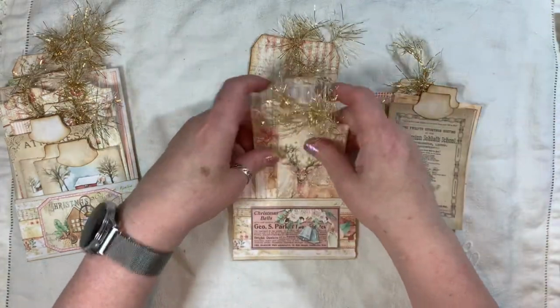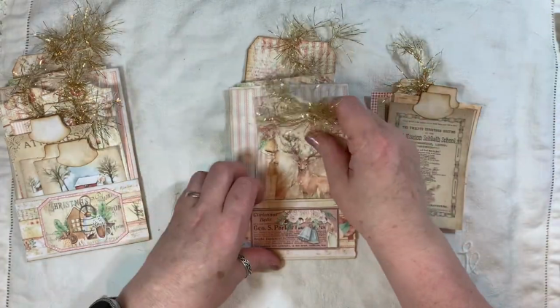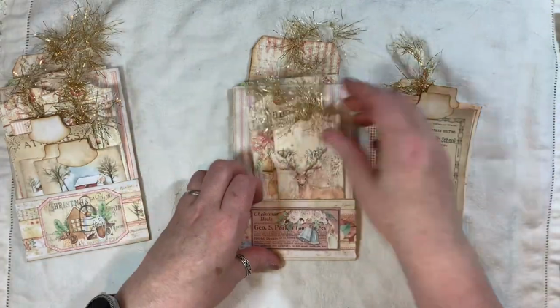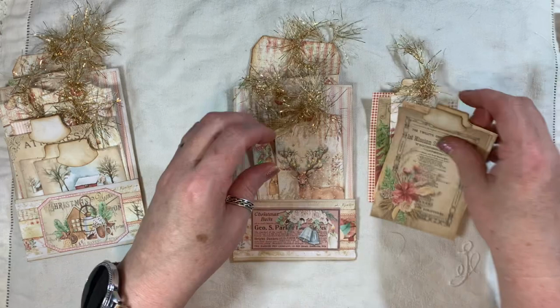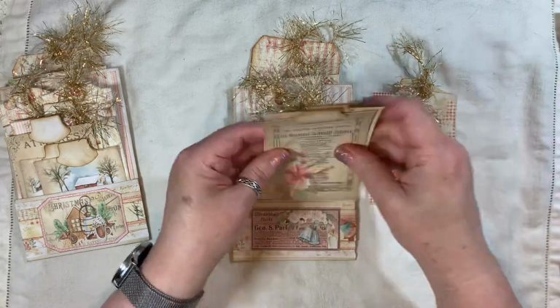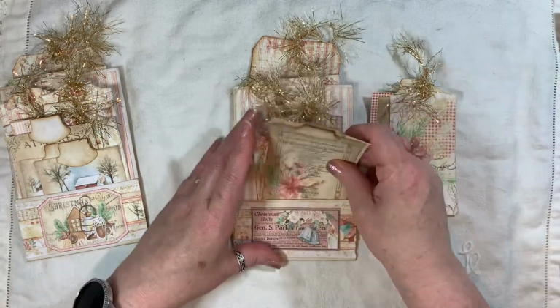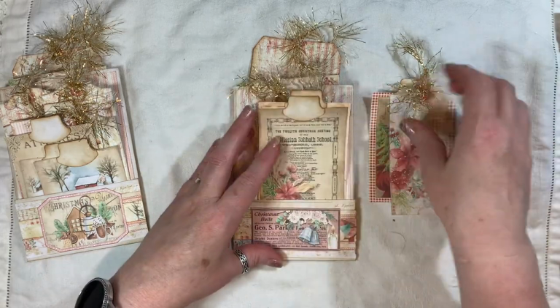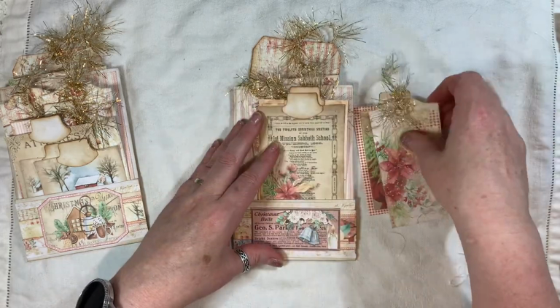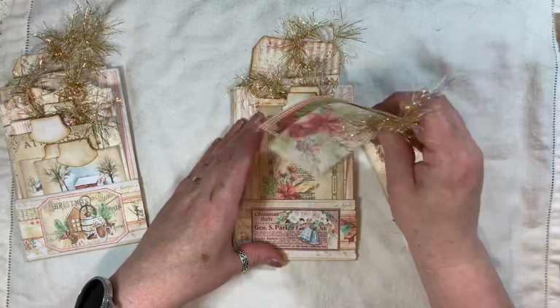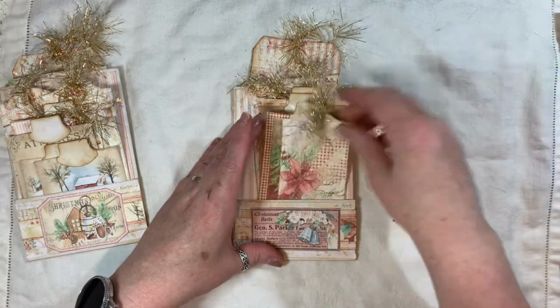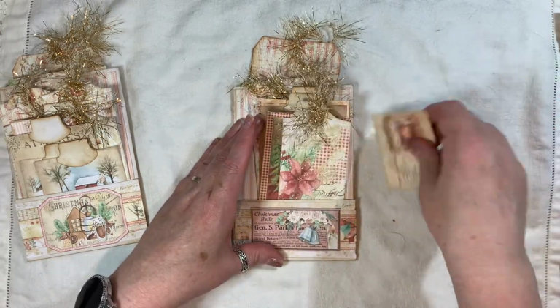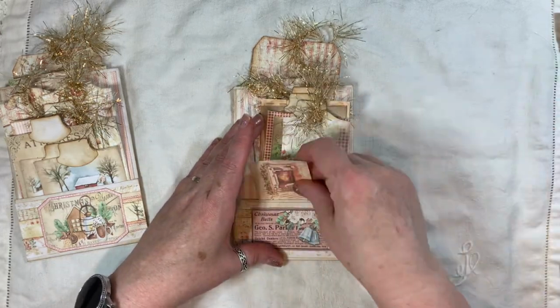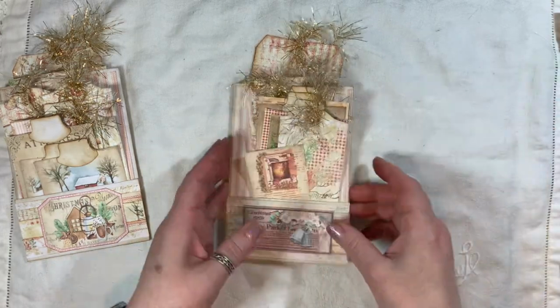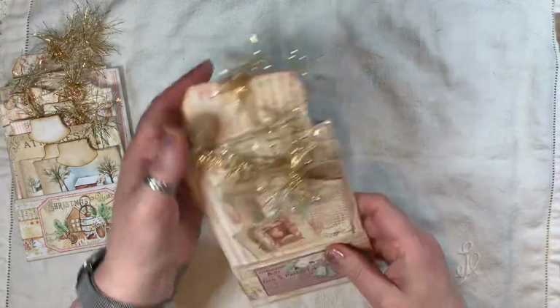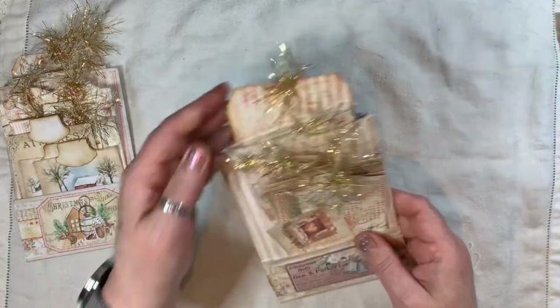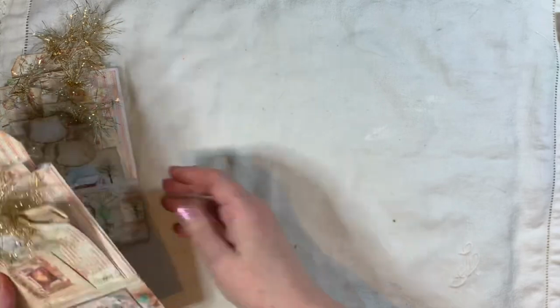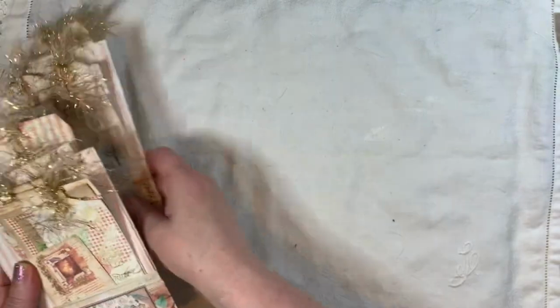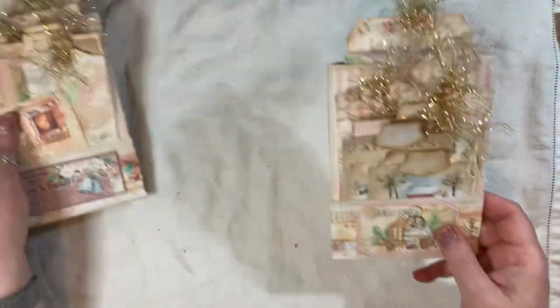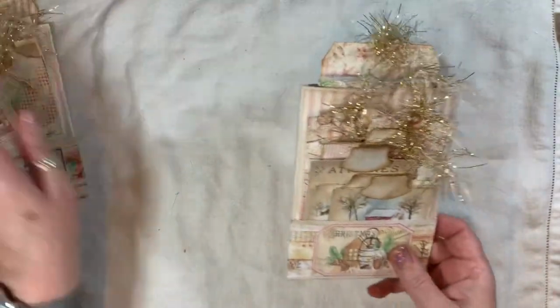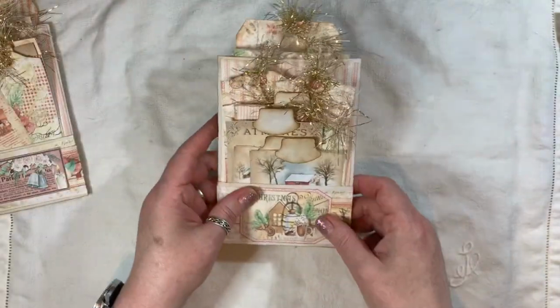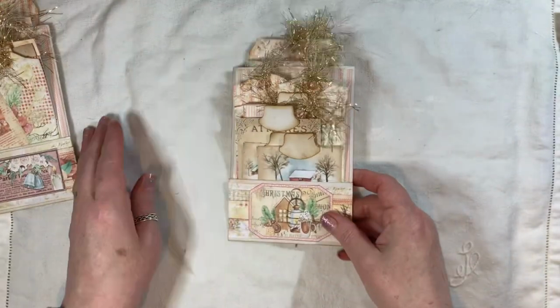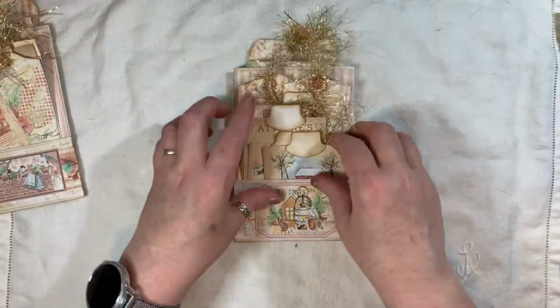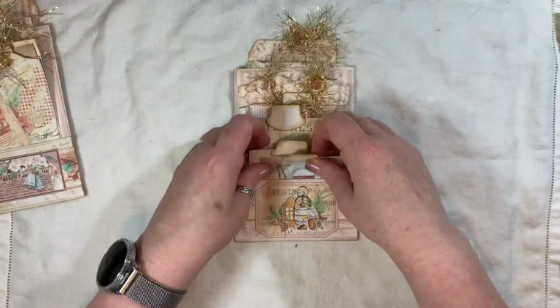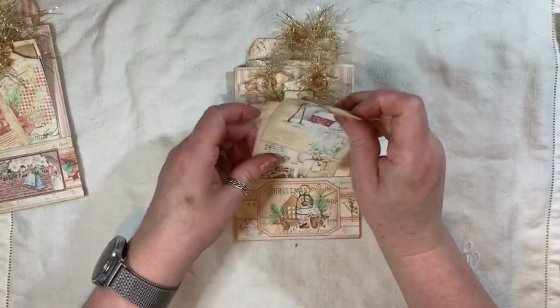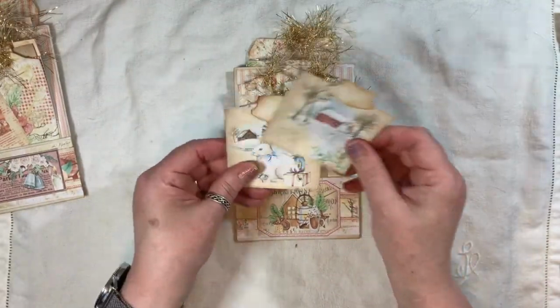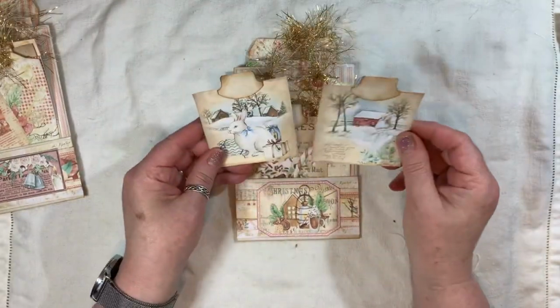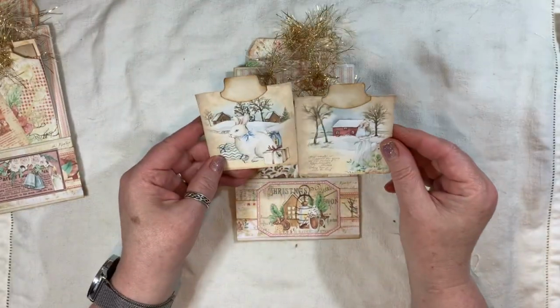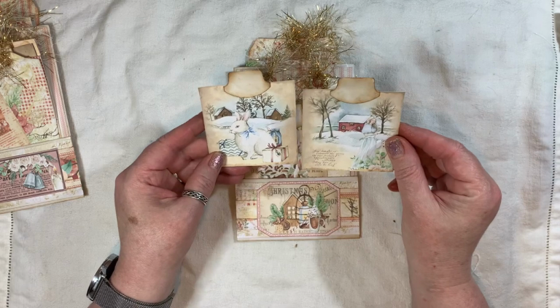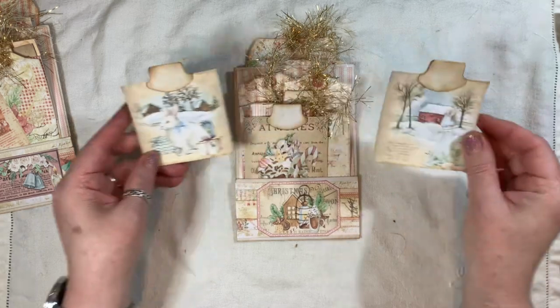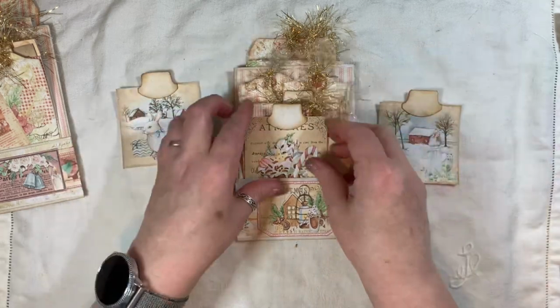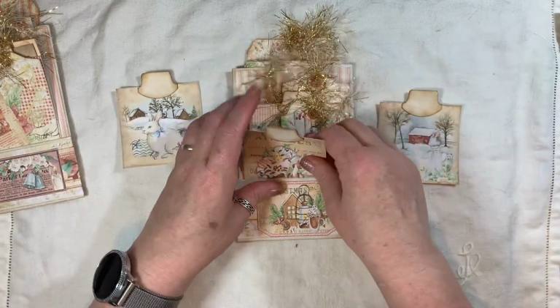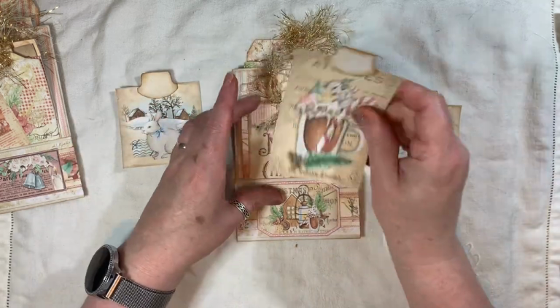And they all go in there — I'll just do that quickly. I've done the video on this a minute ago and I forgot to push record, which was a great start. So these two little journal cards there.